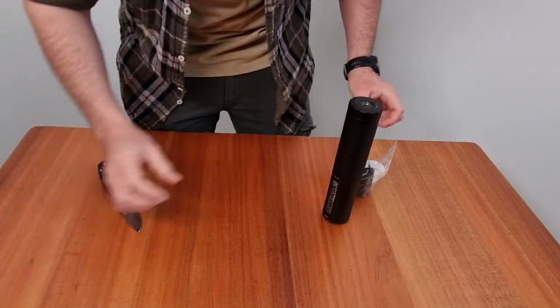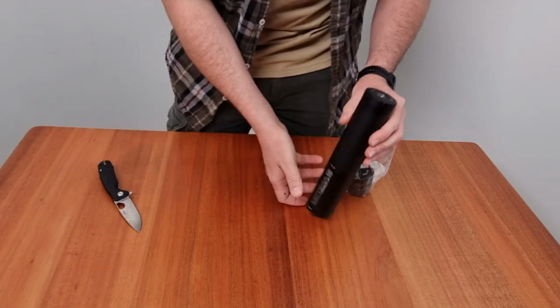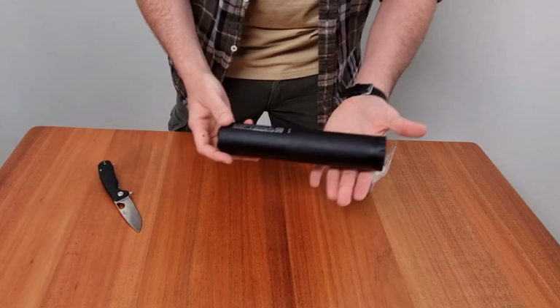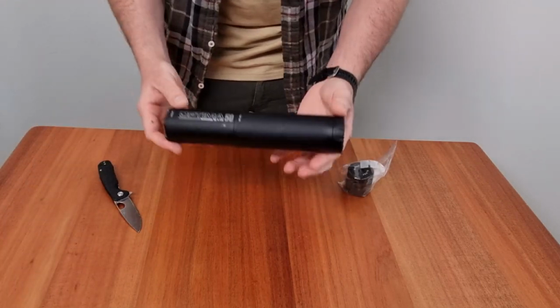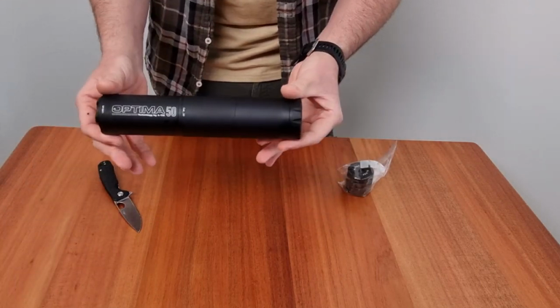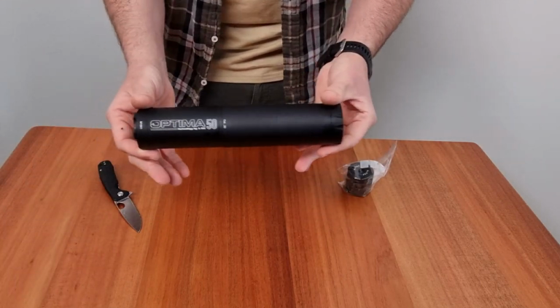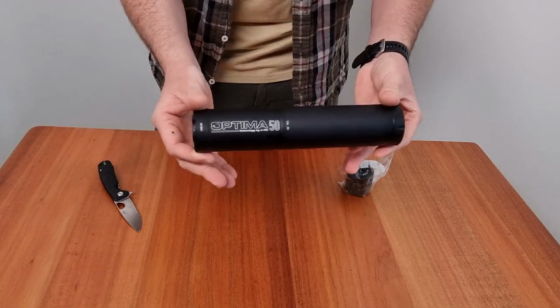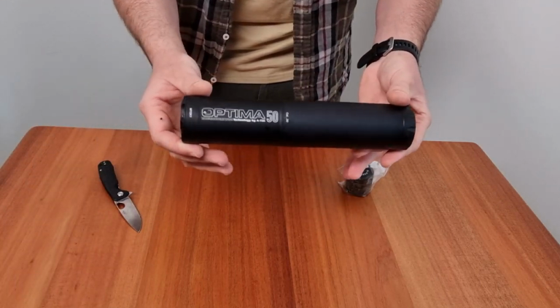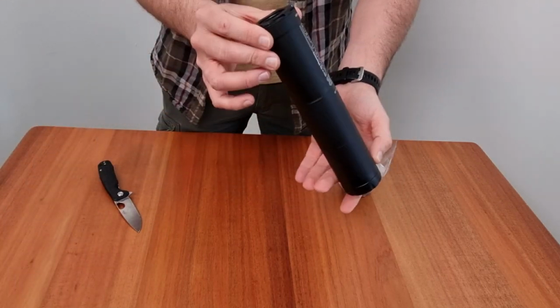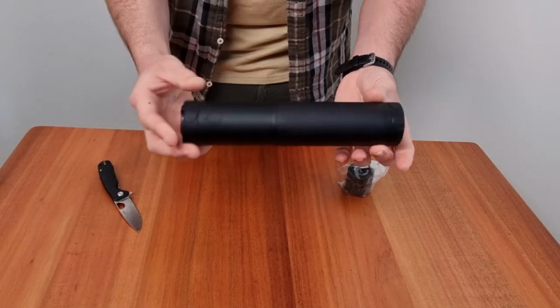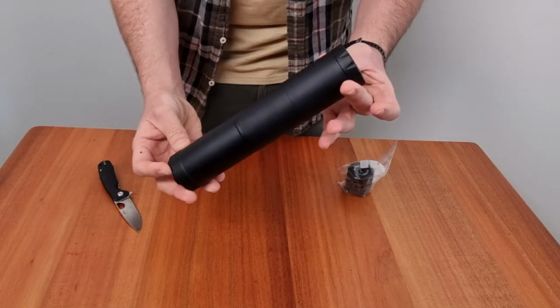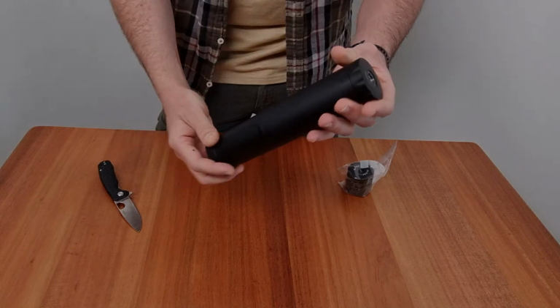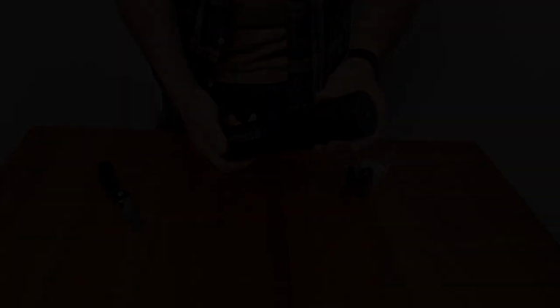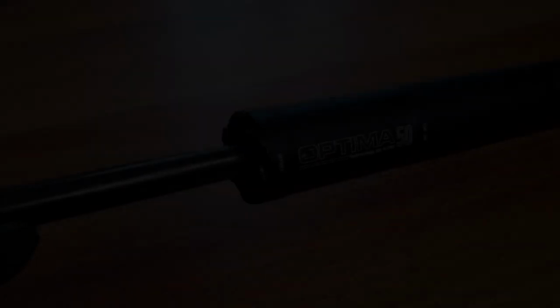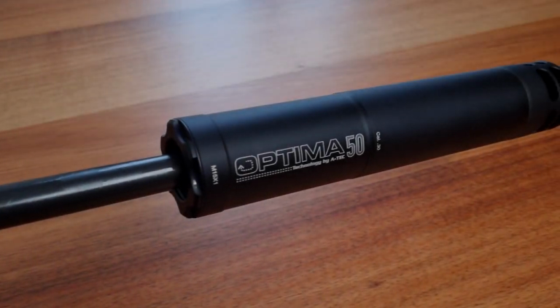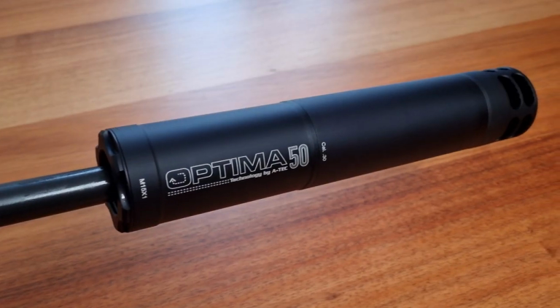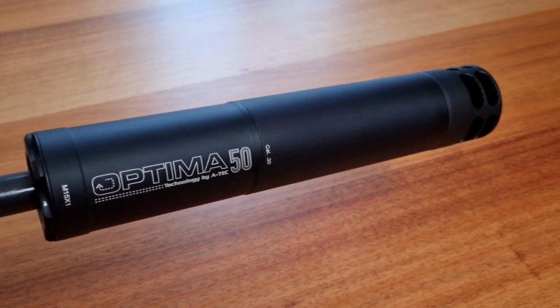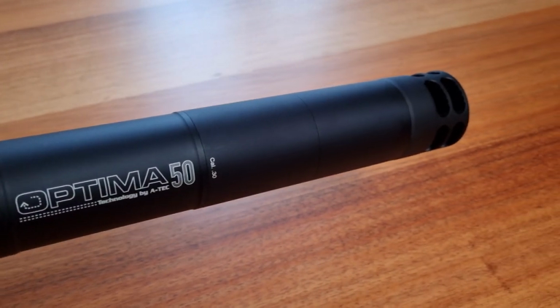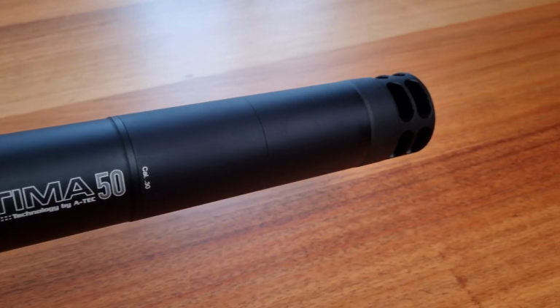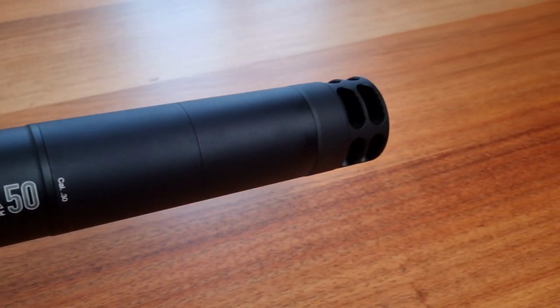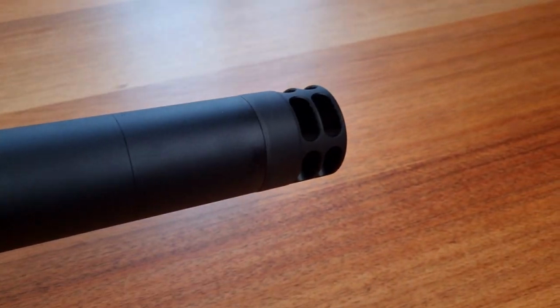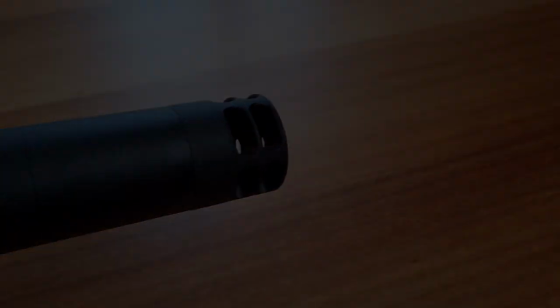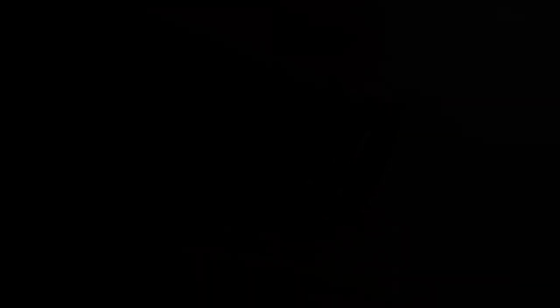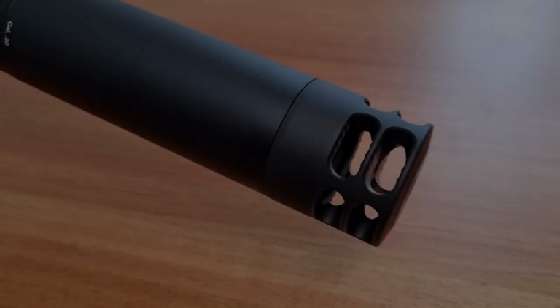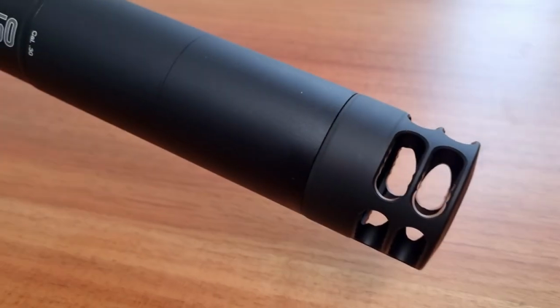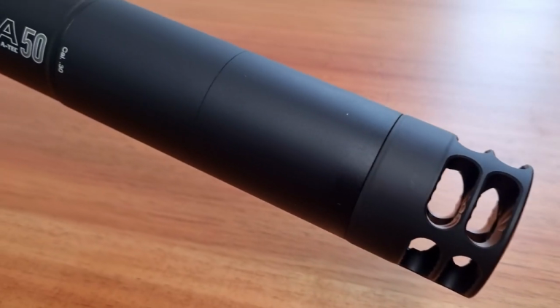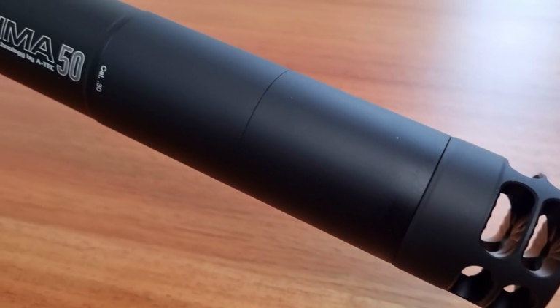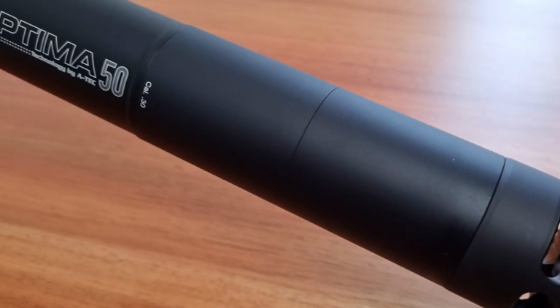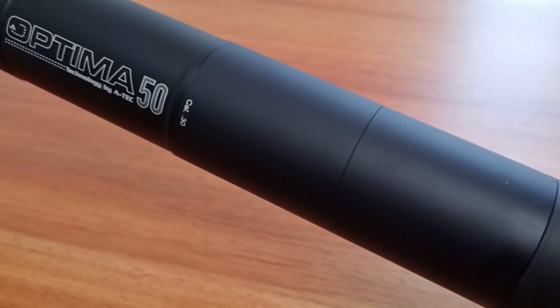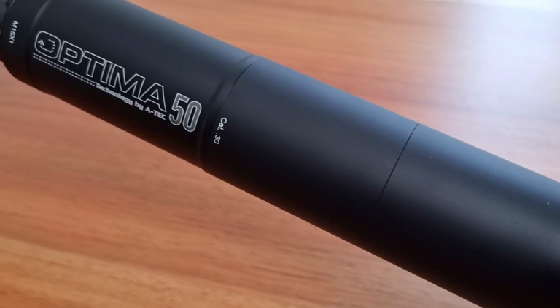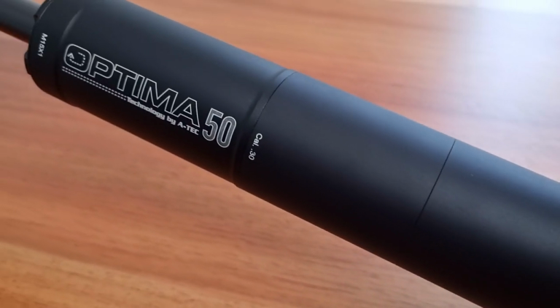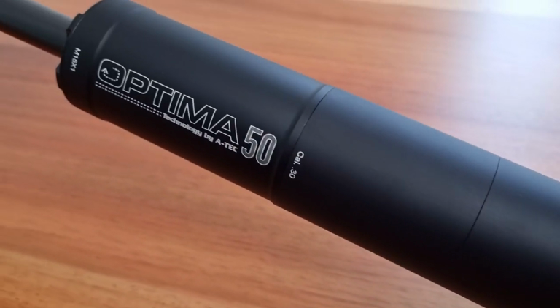First and foremost, we have the Atec Optima 50 suppressor itself. It's constructed with precision and durability in mind, ensuring long-lasting and reliable performance. The design is sleek and lightweight, making it a perfect addition to your firearm.